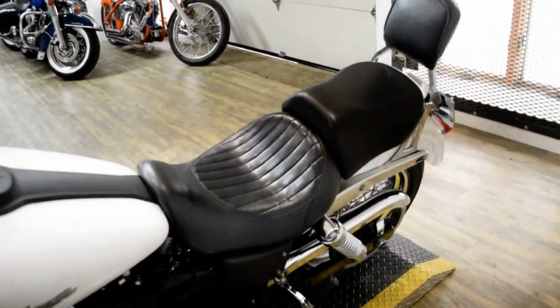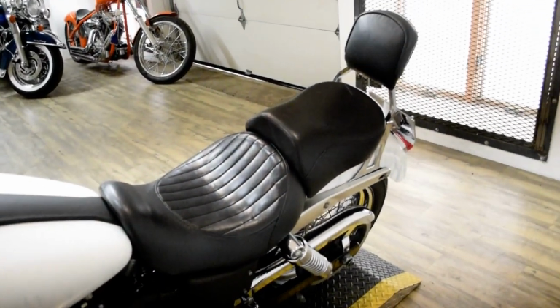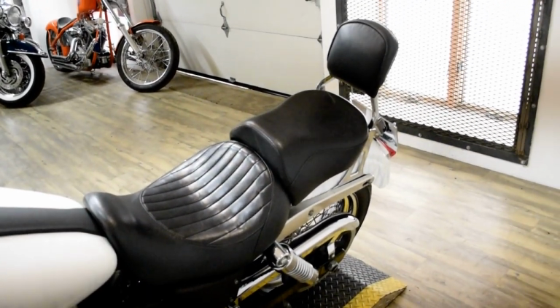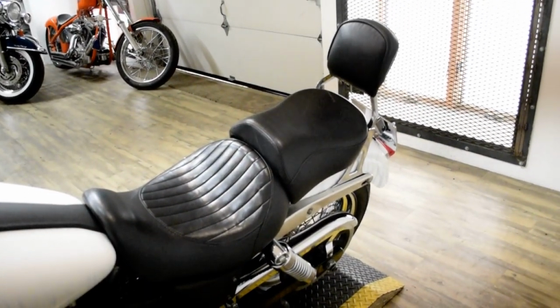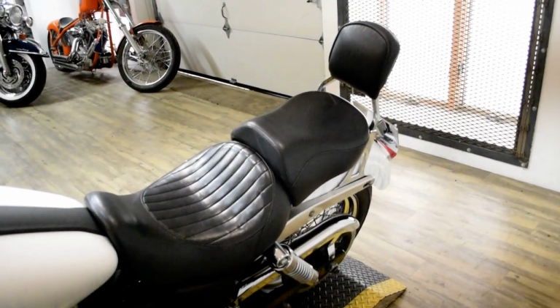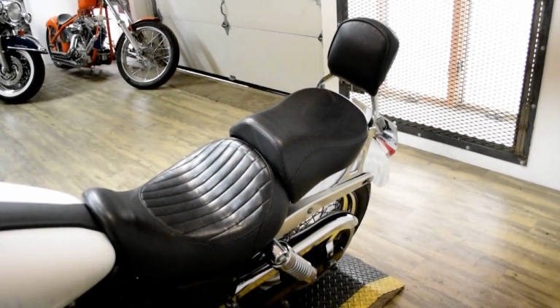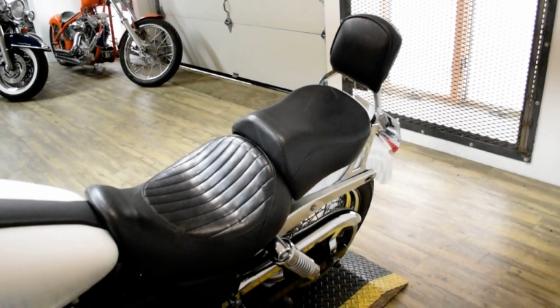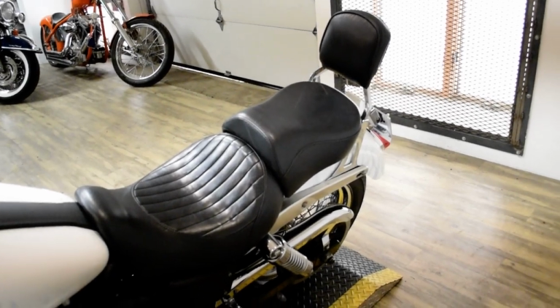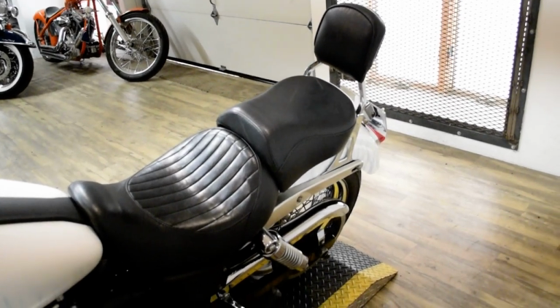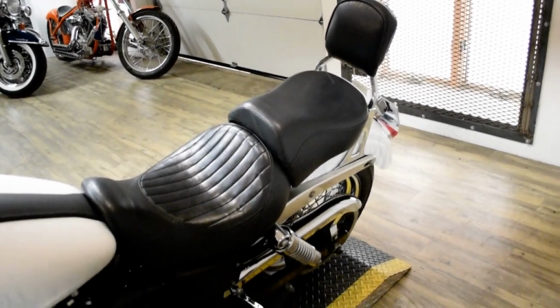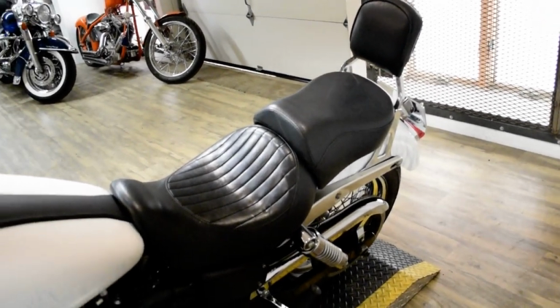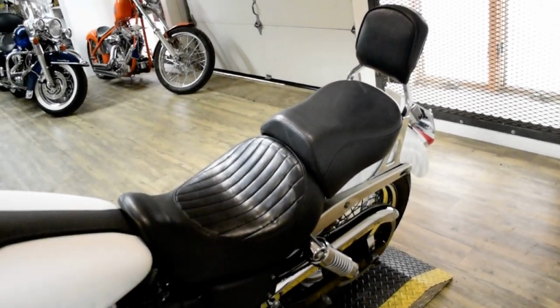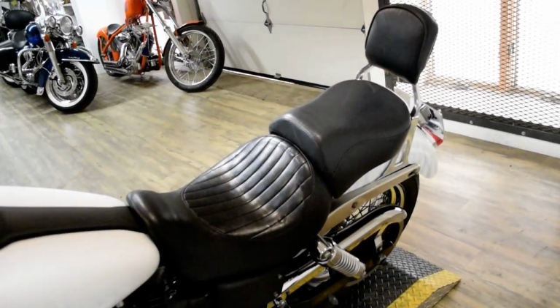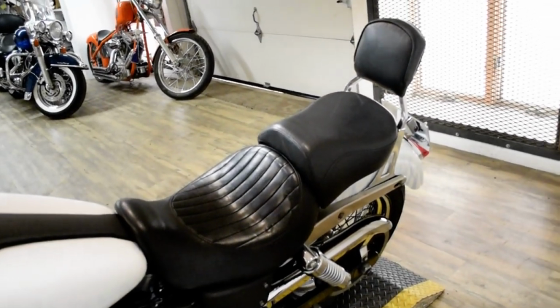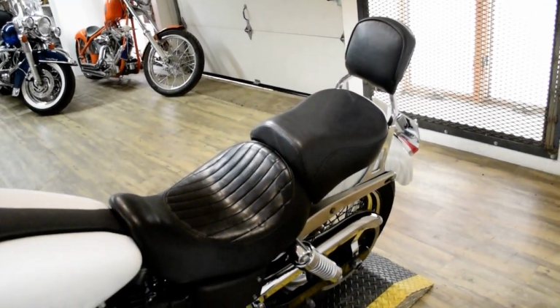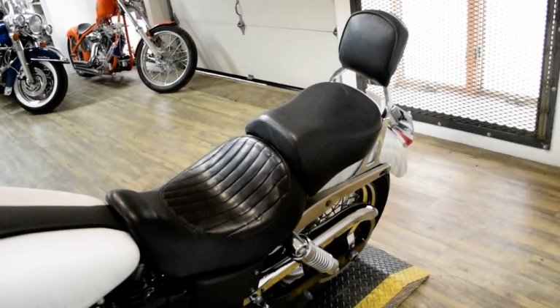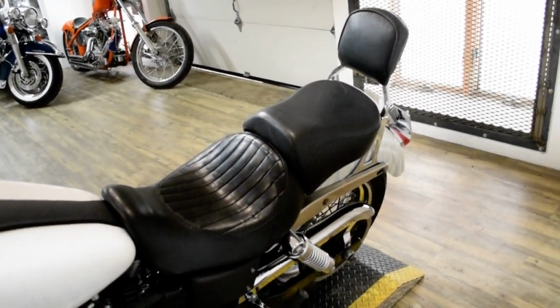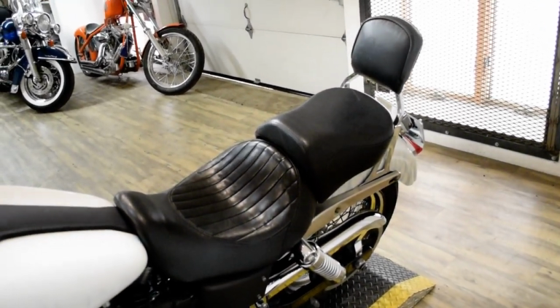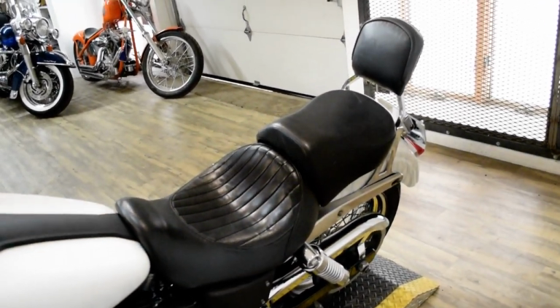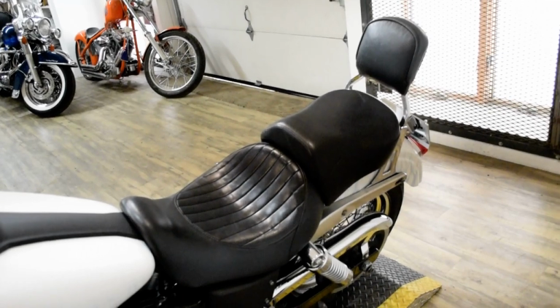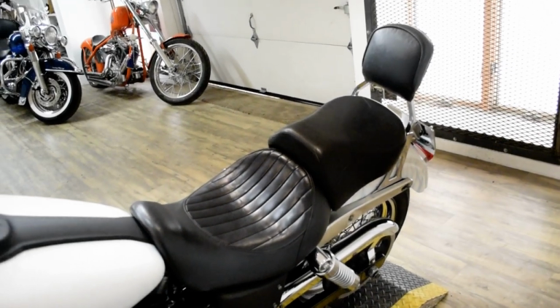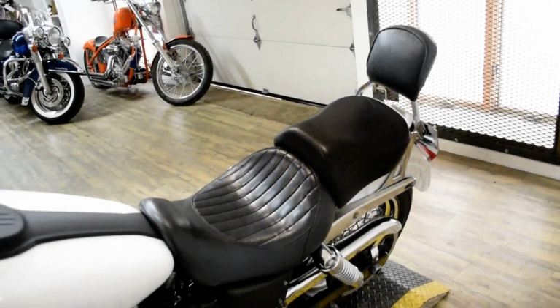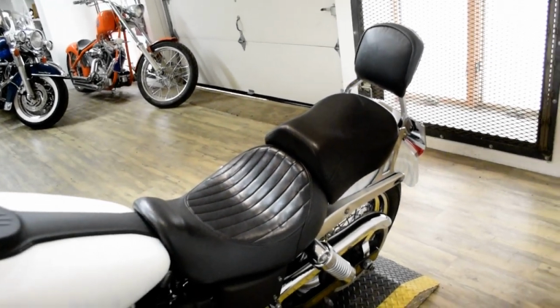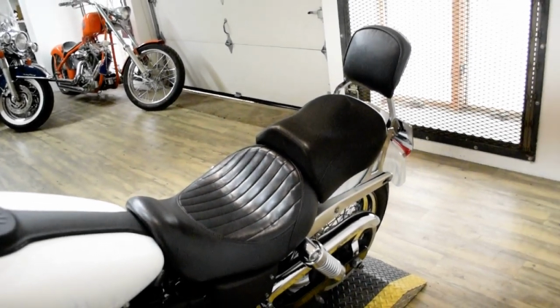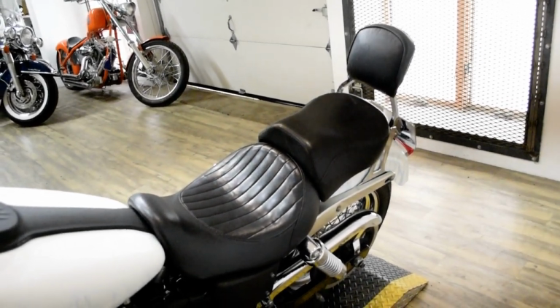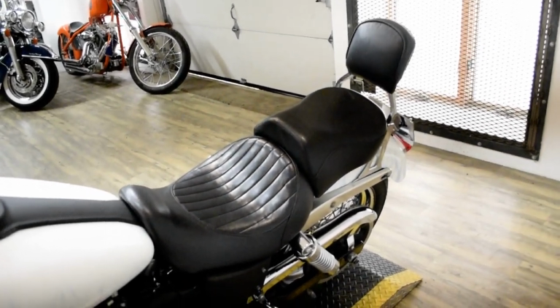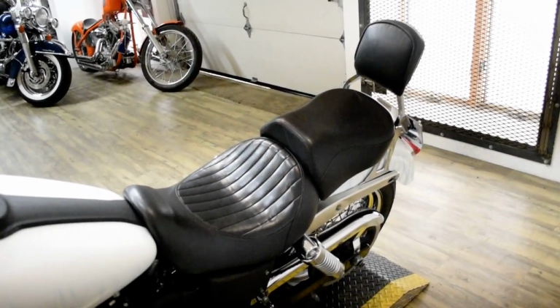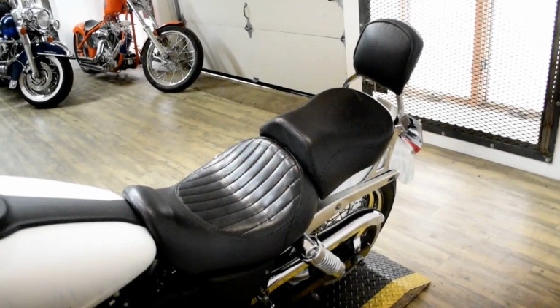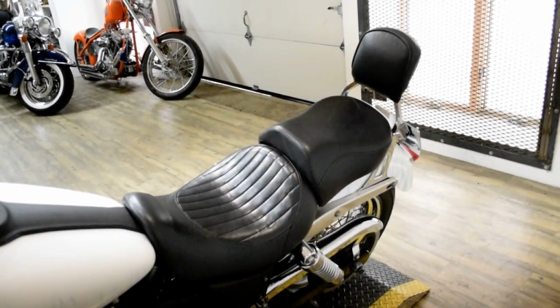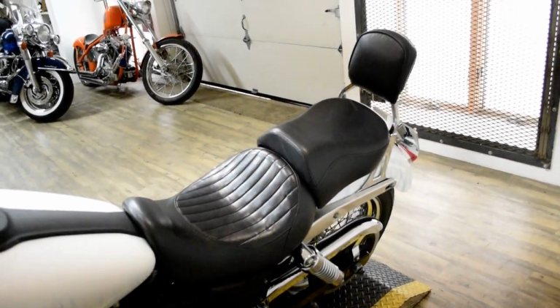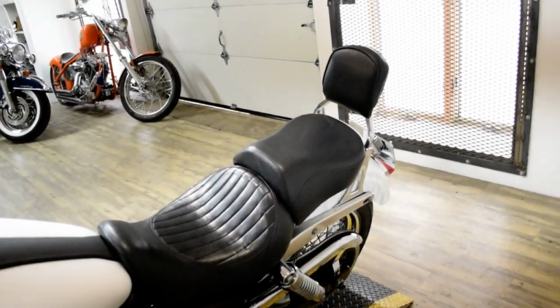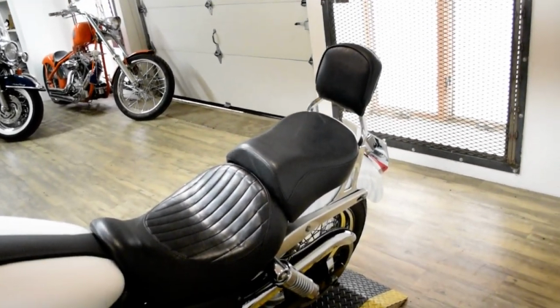This bike has been serviced and safety inspected and is ready for the road. It does have custom paint, ape hangers, Vance and Hines pipes, an aftermarket seat, and a passenger backrest.